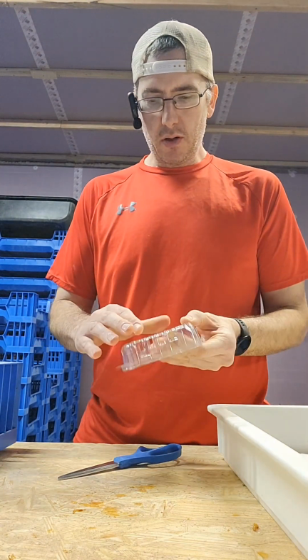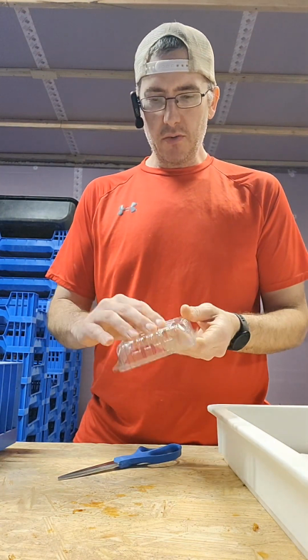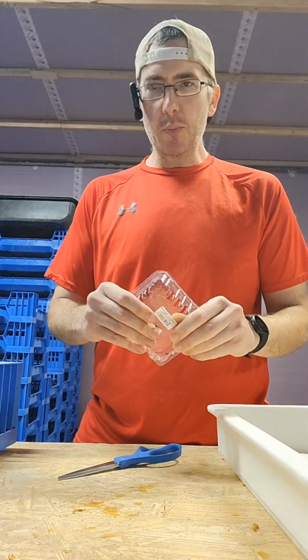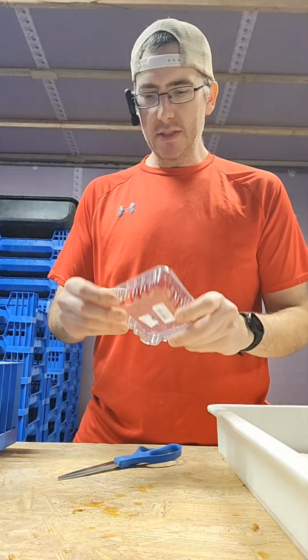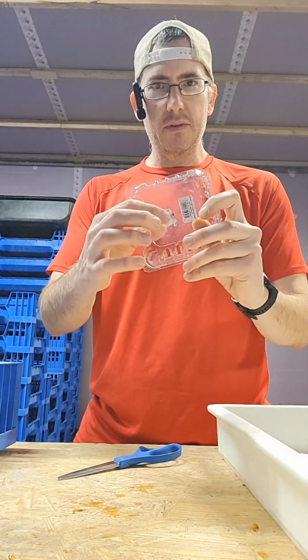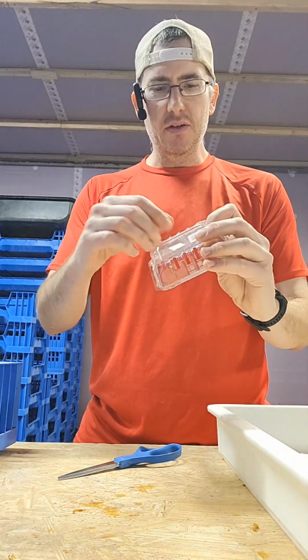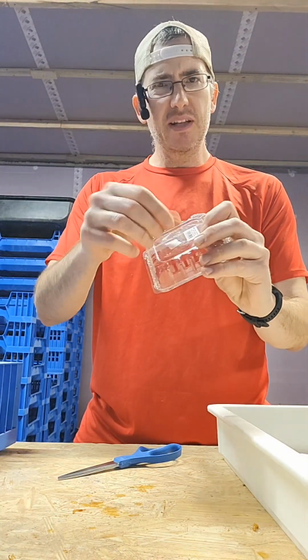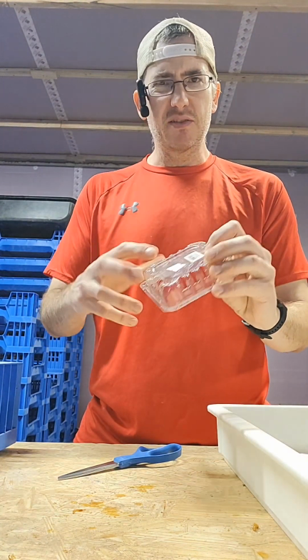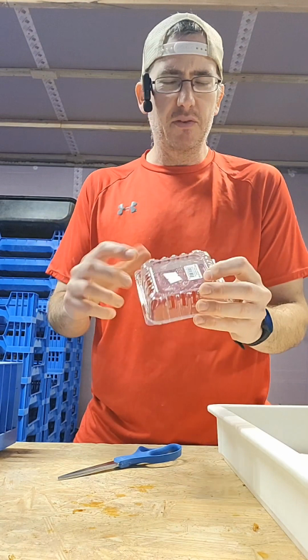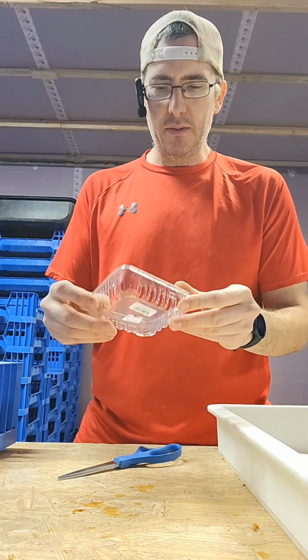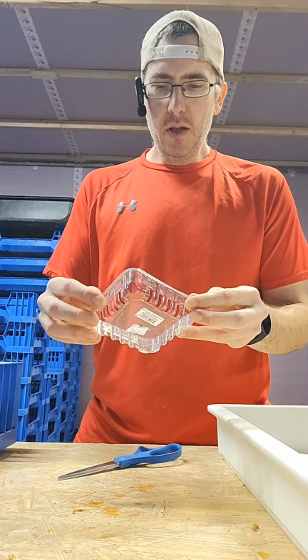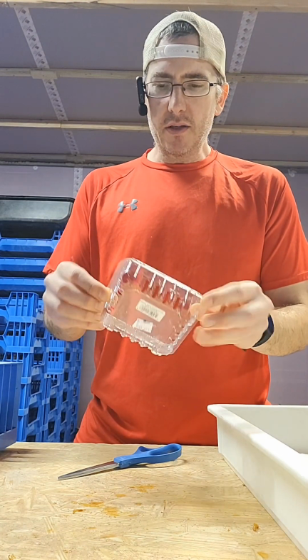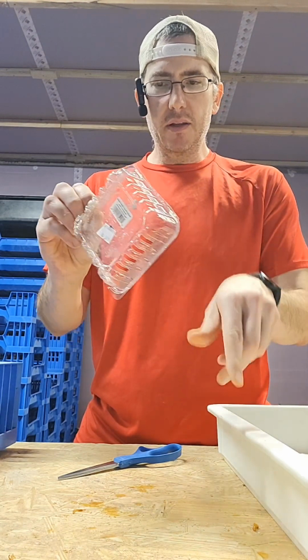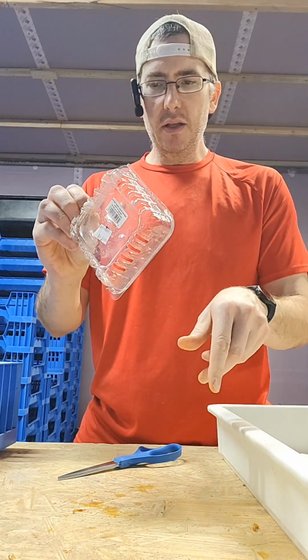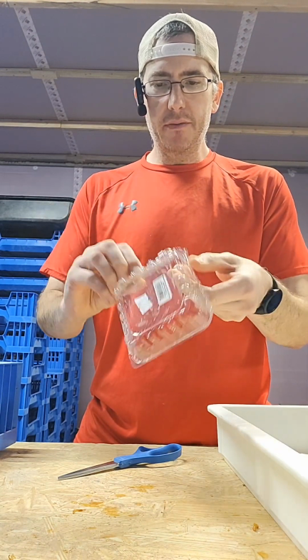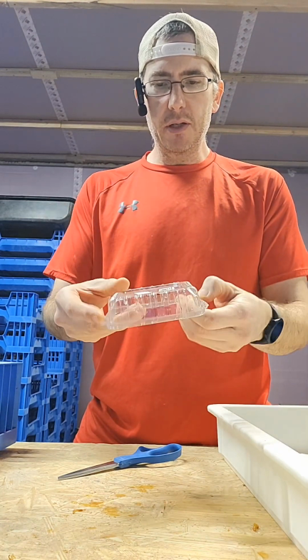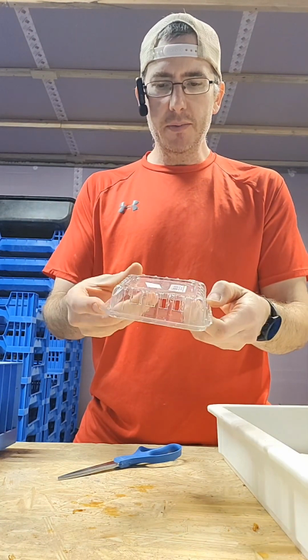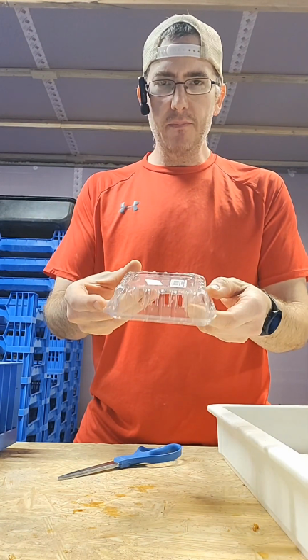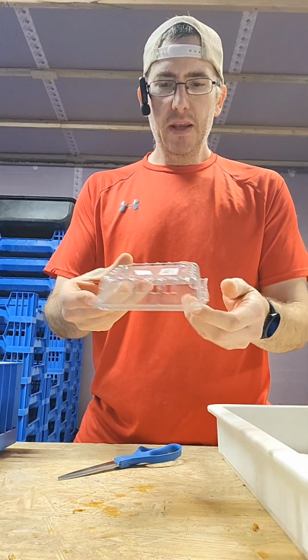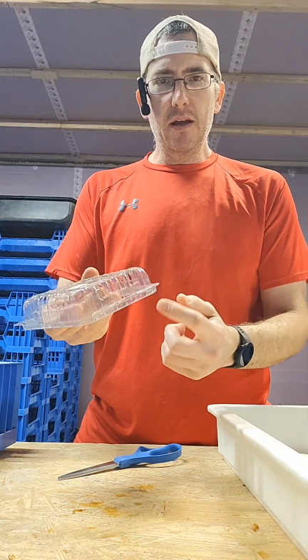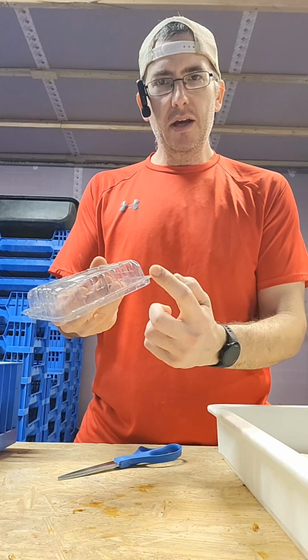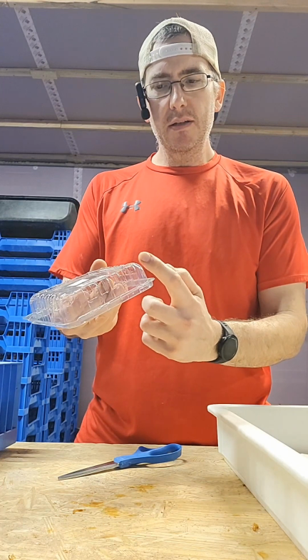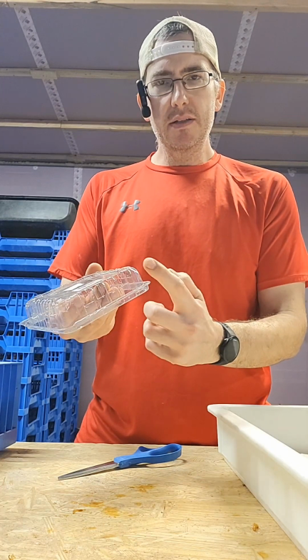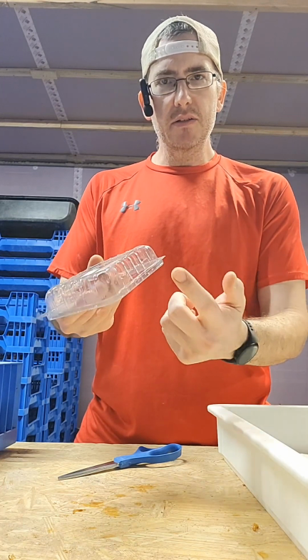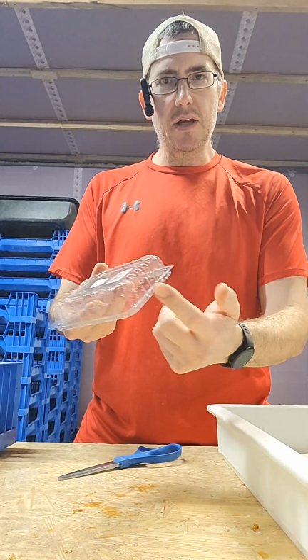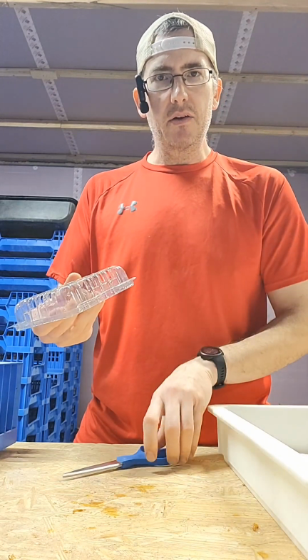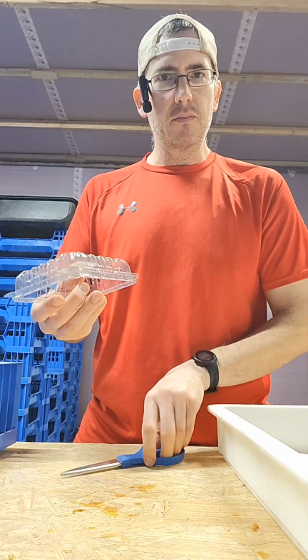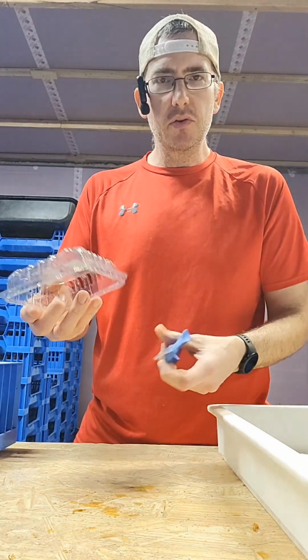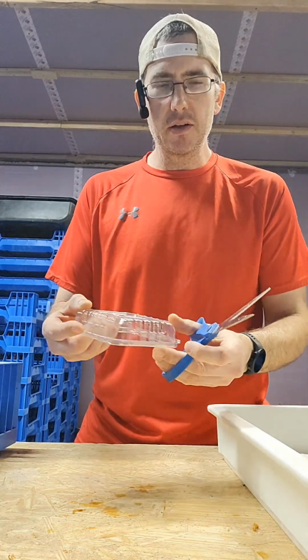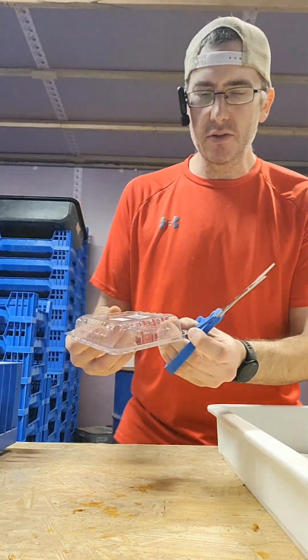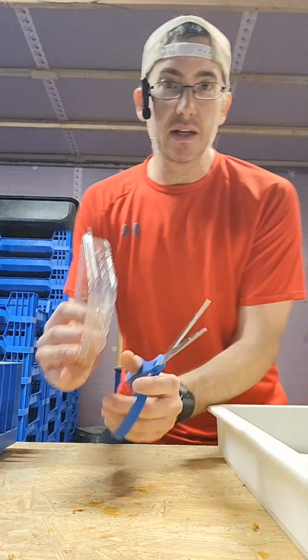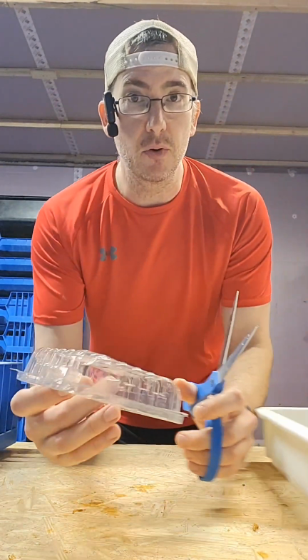For demo purposes, I'm going to leave these stickers on, but go ahead and take the stickers off — you don't really need them. So I cut the lid off, now I'm going to turn it upside down, and I'm going to cut sections of each side out. What I'm doing here is essentially making a table.